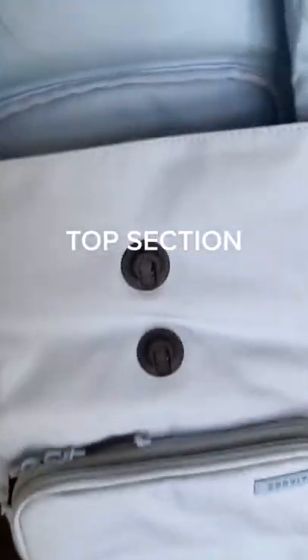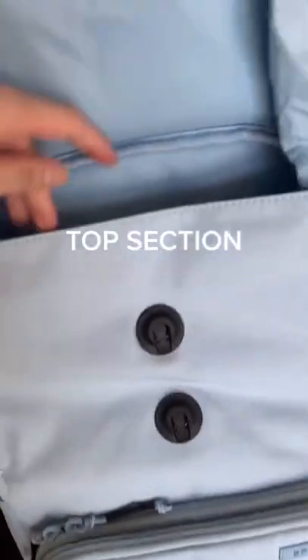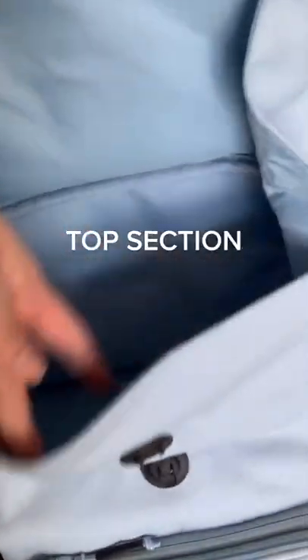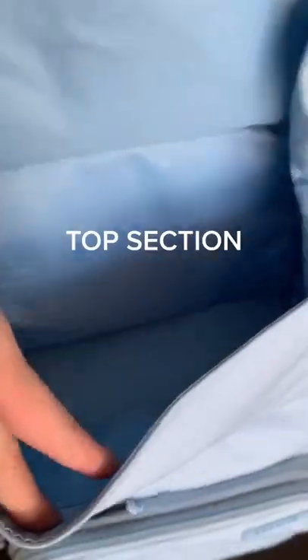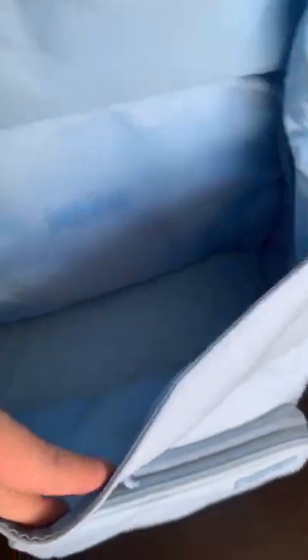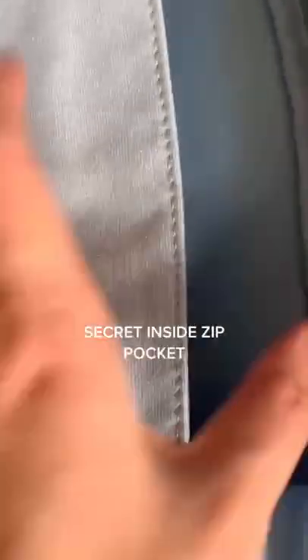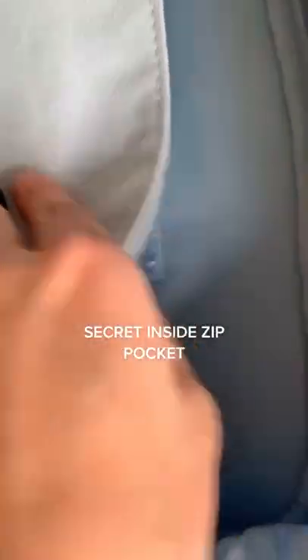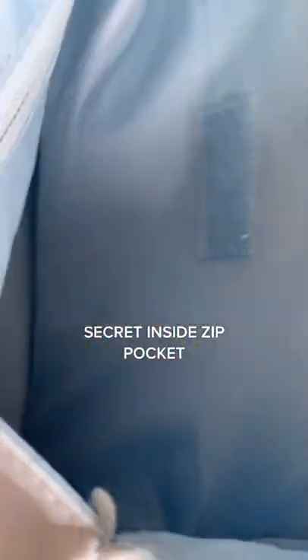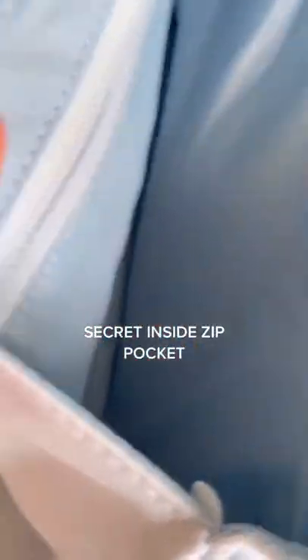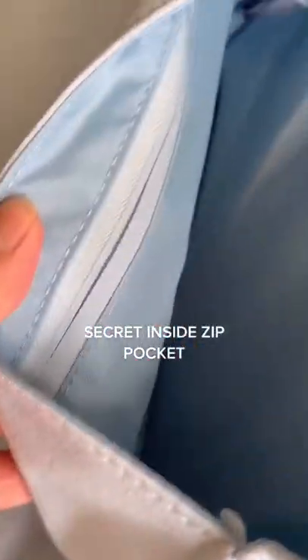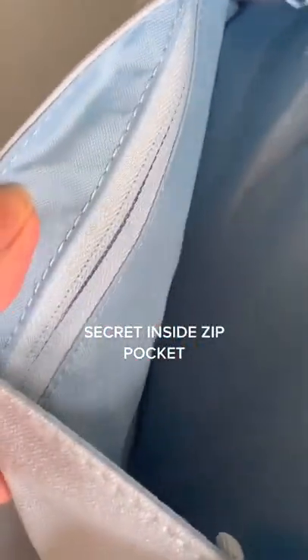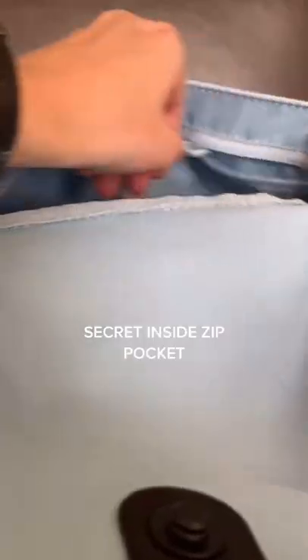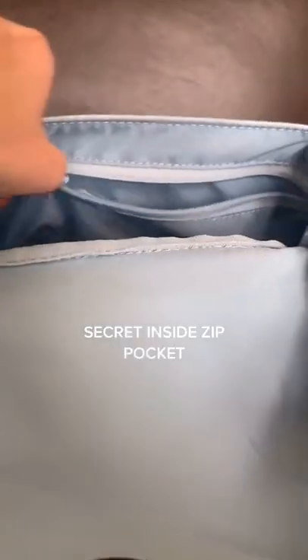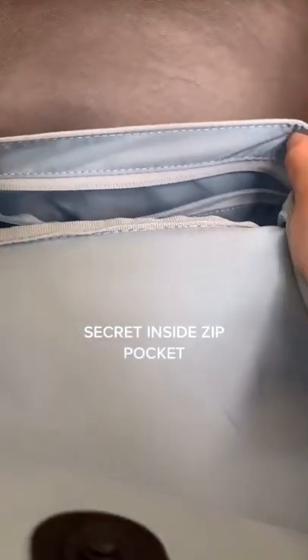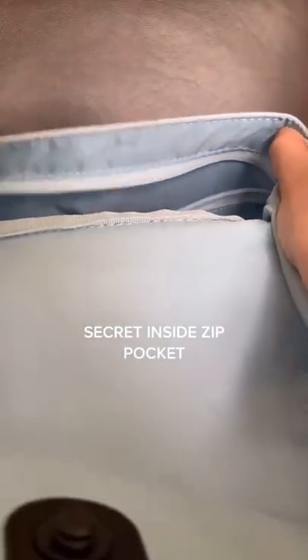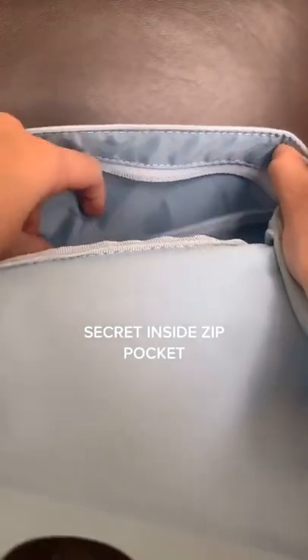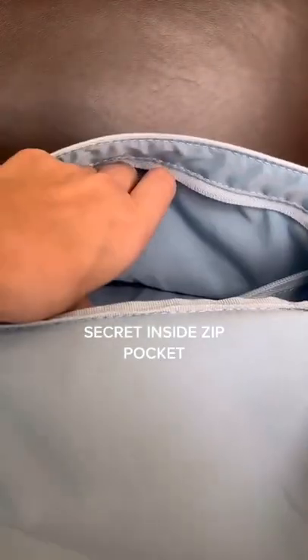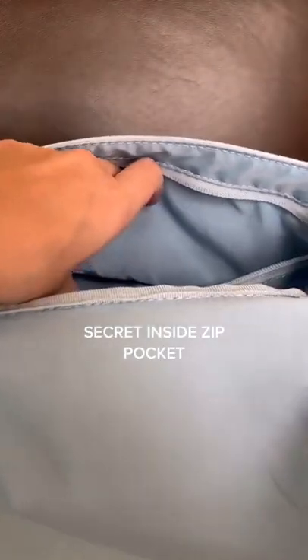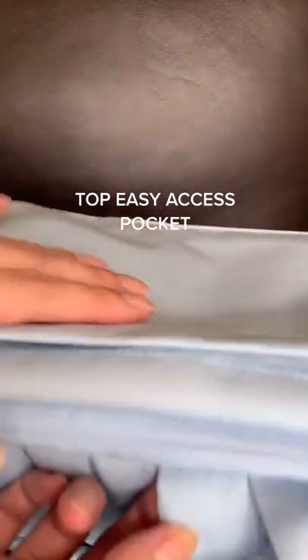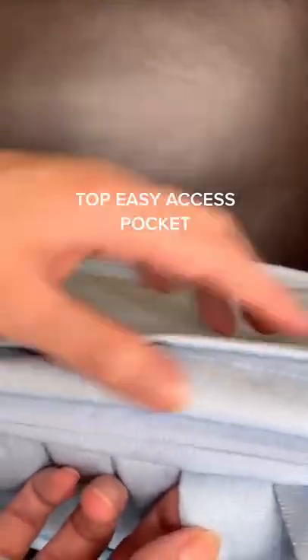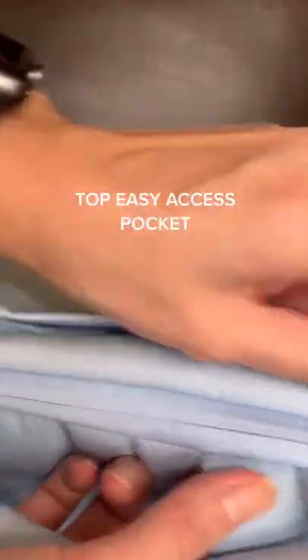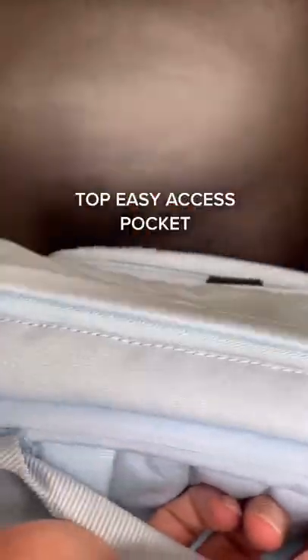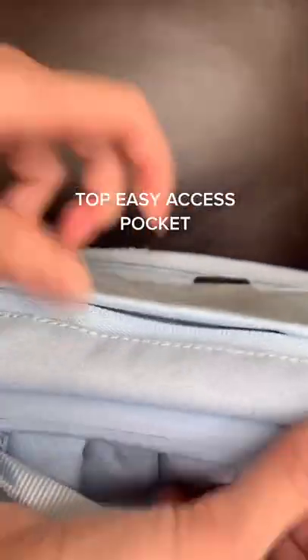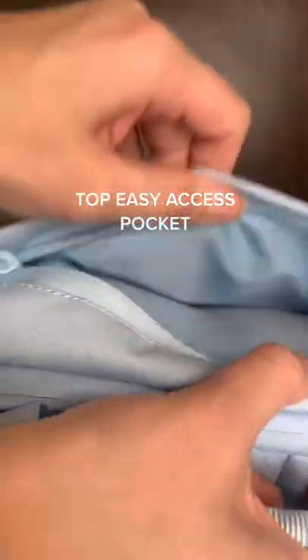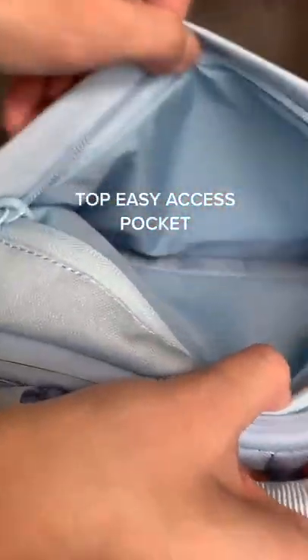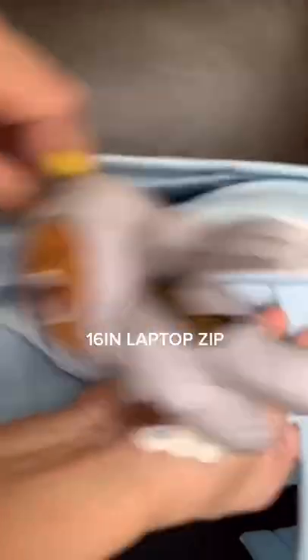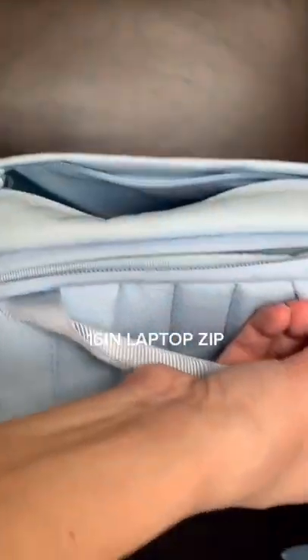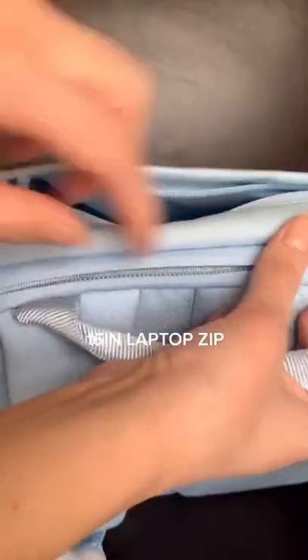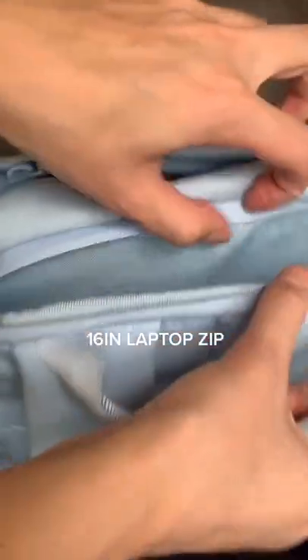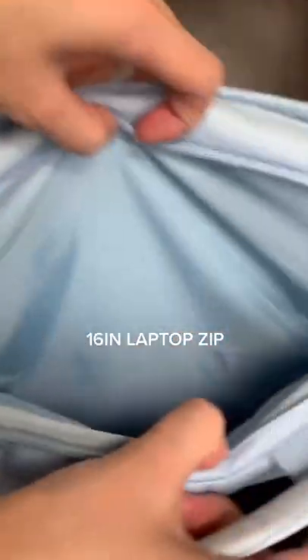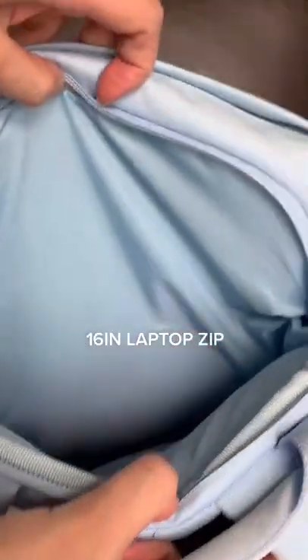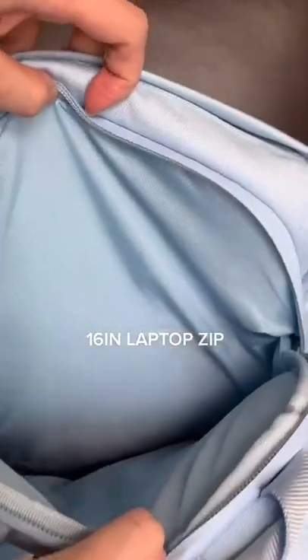Then the top section with a secret inside zip, also good for pens, SD cards, glasses, and then a quick access zip at the top and a 16-inch laptop pocket.